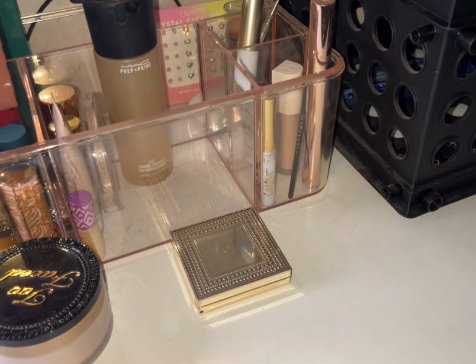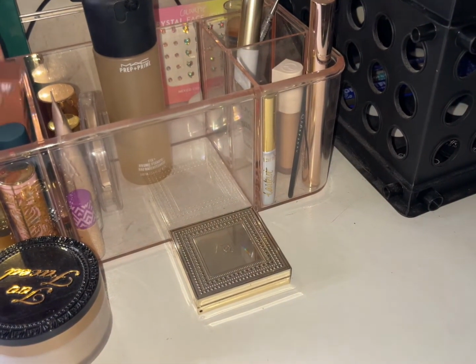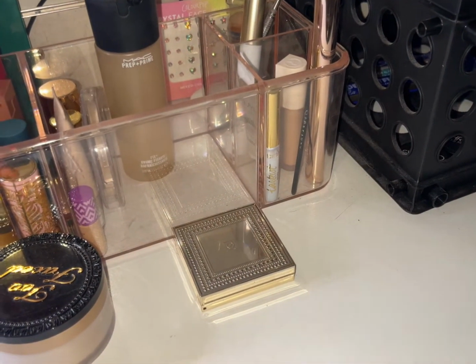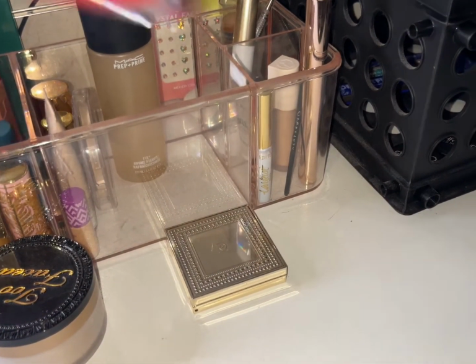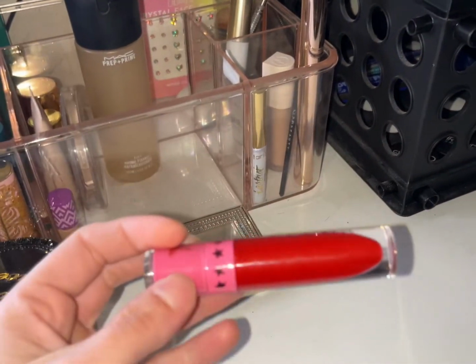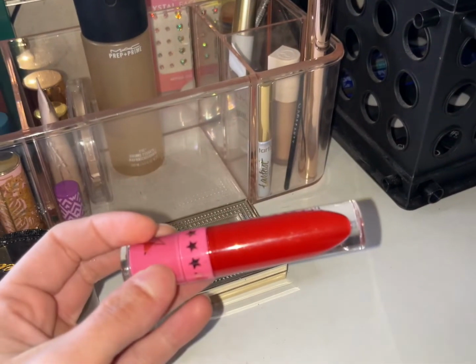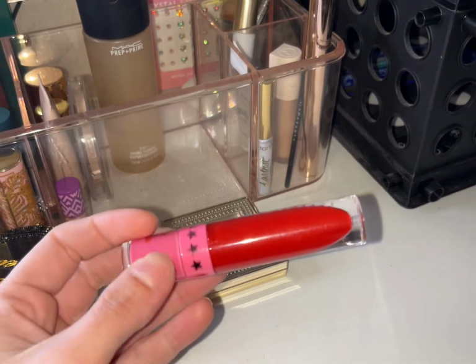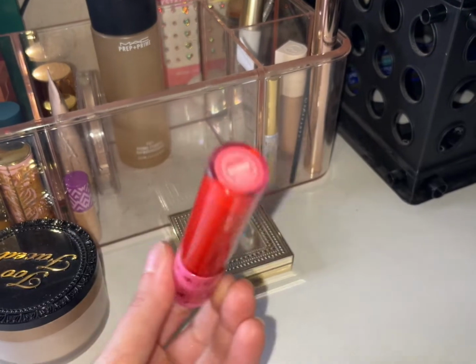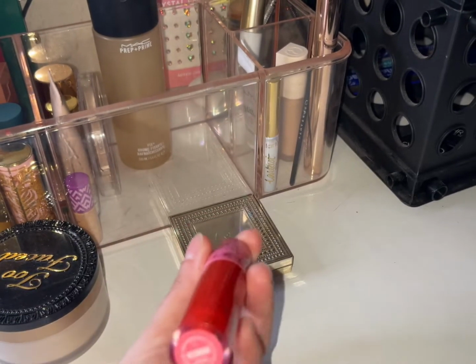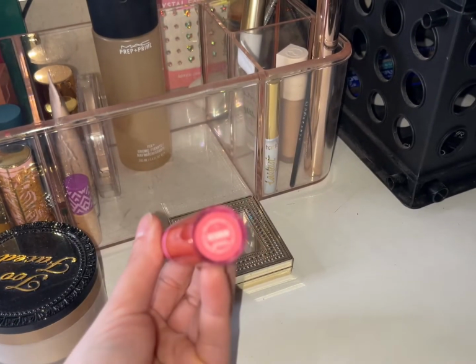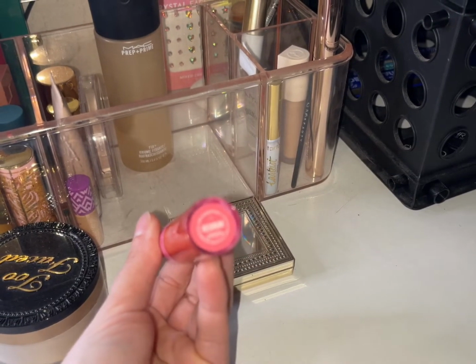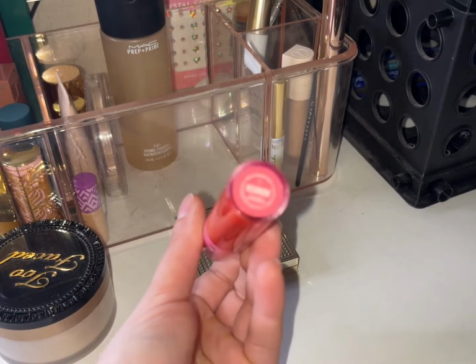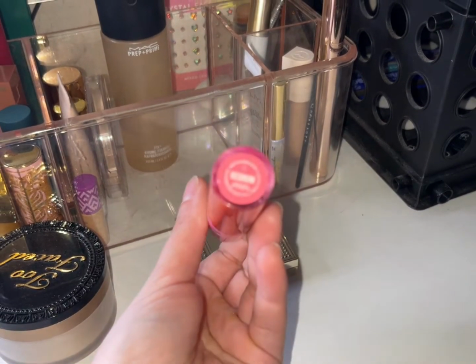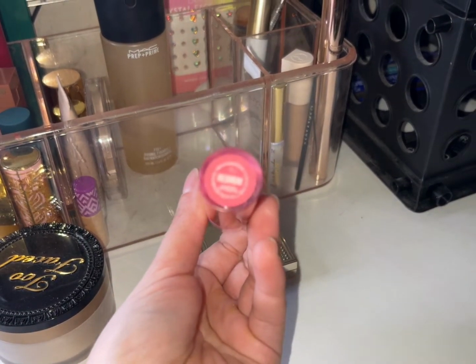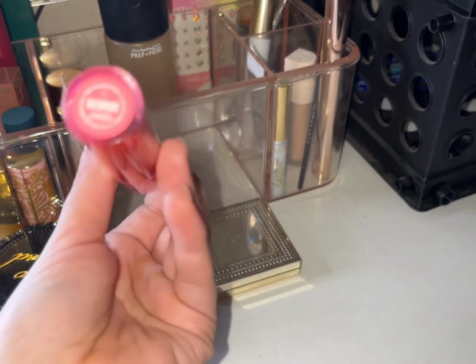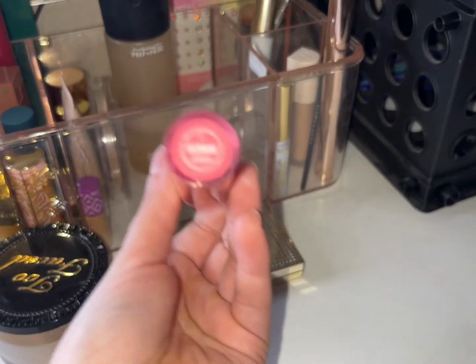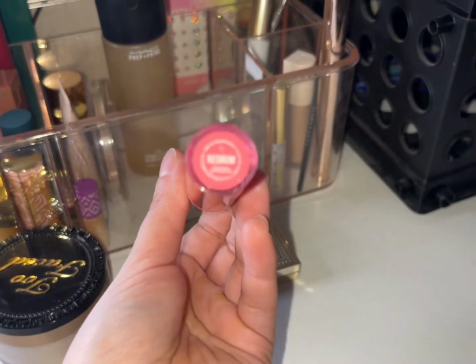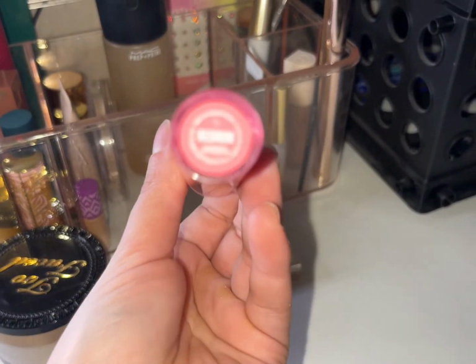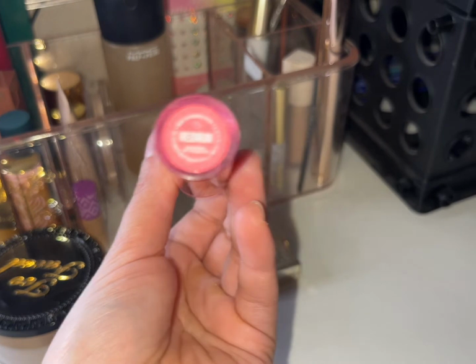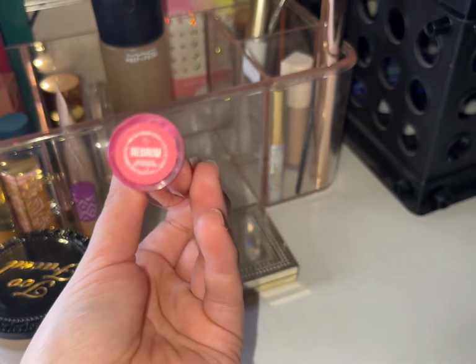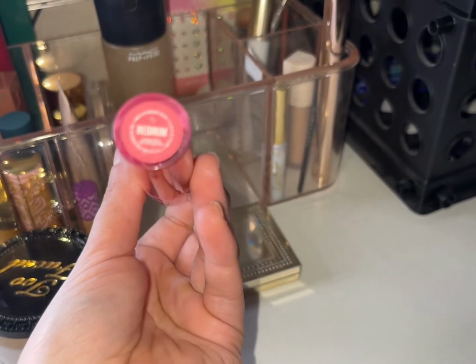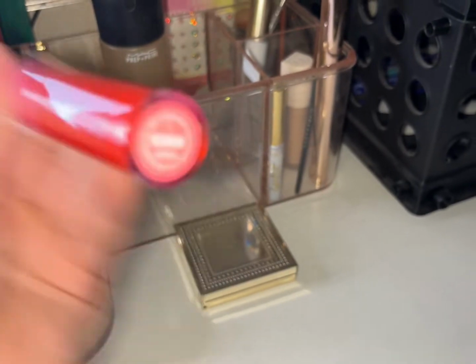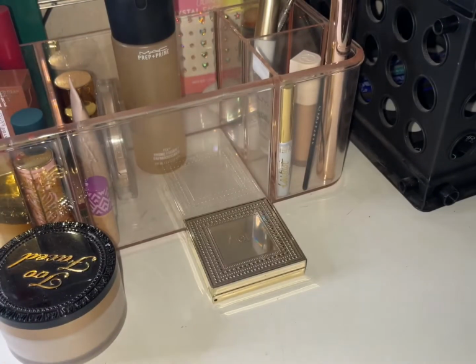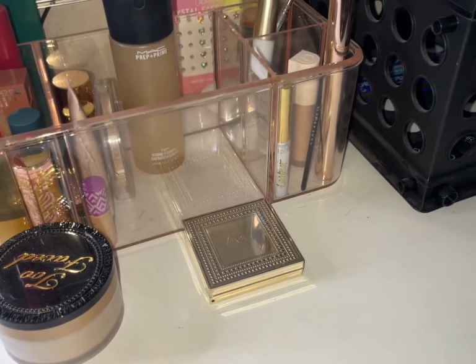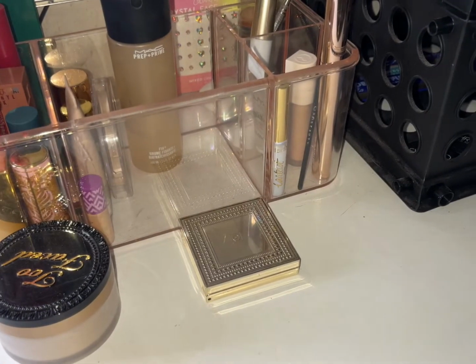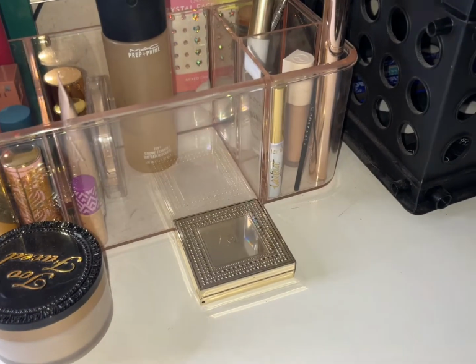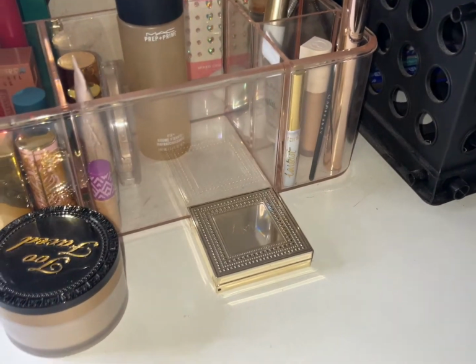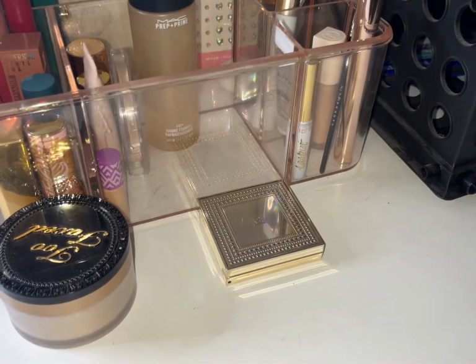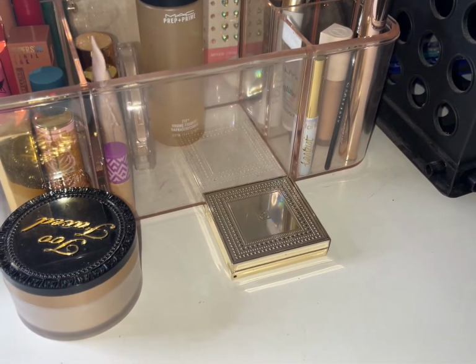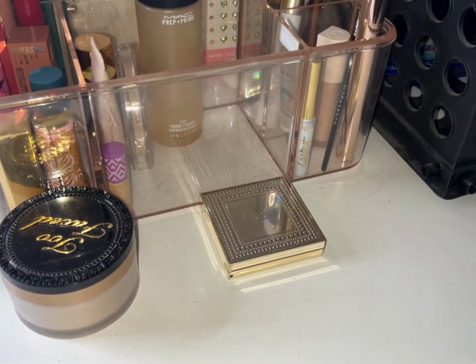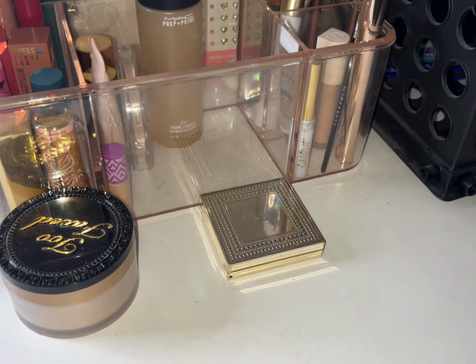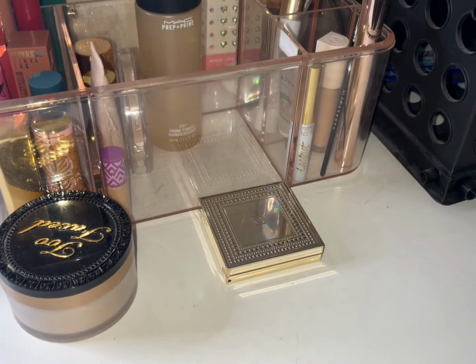I also used Red Rum this week from Jeffree Star — the name is Red Rum, as you can read it. Trying to decide if that was all the lip products I wore this week.